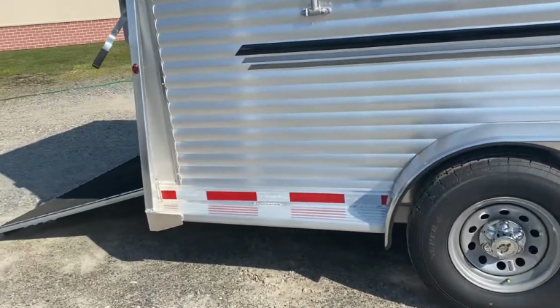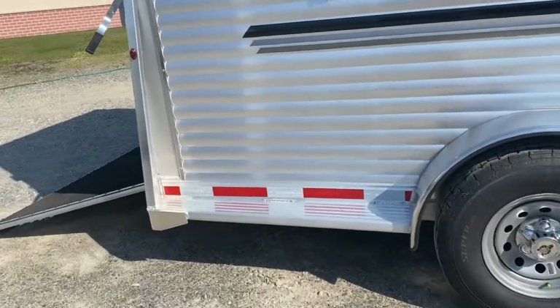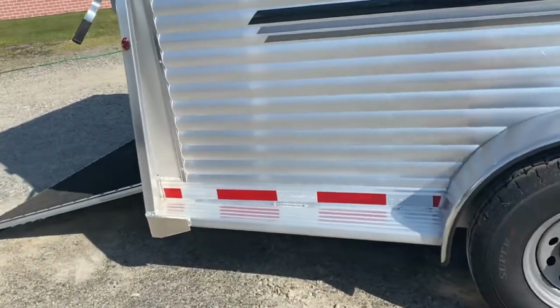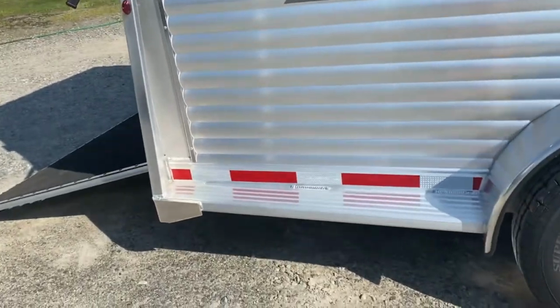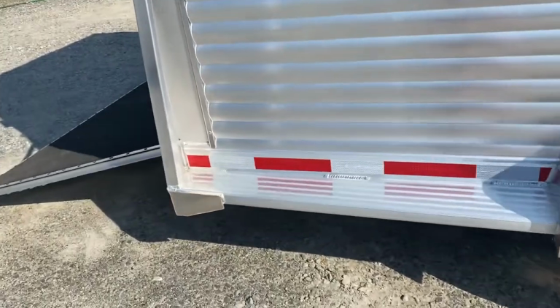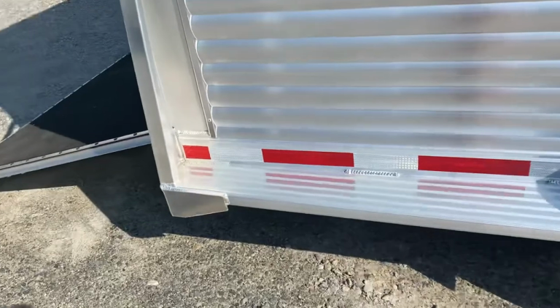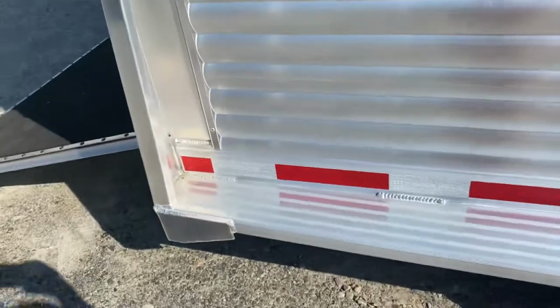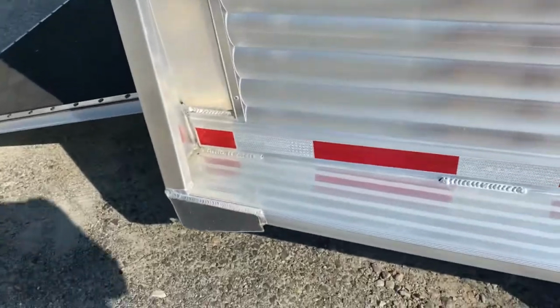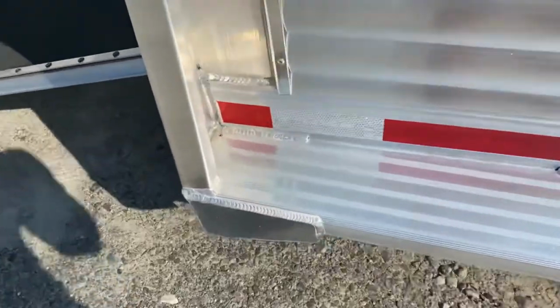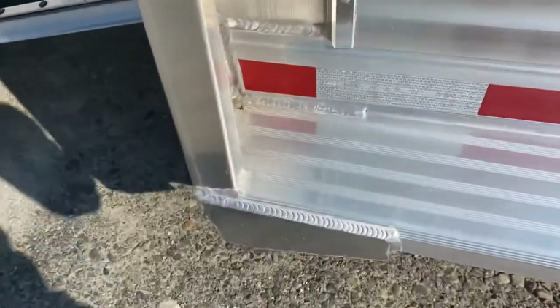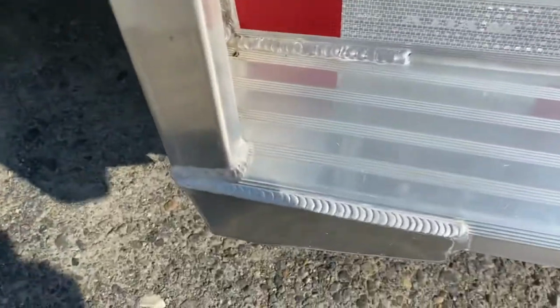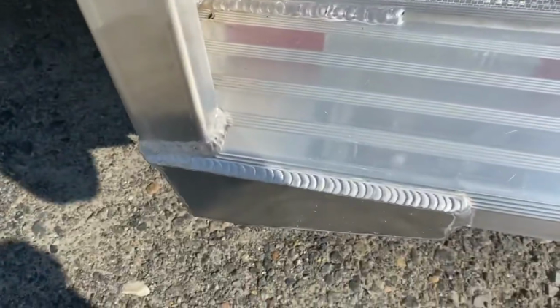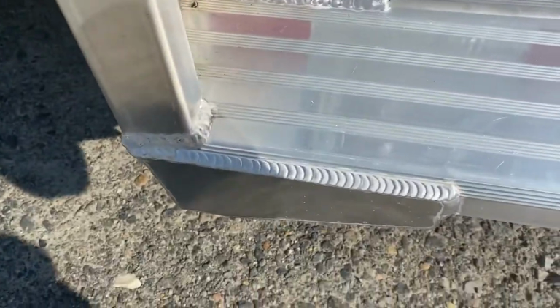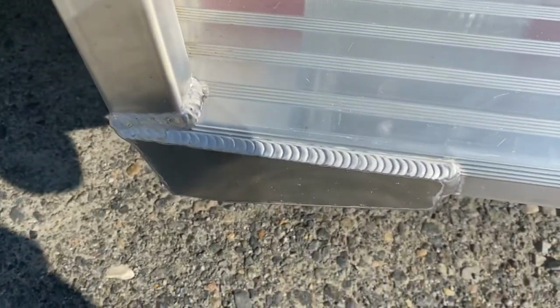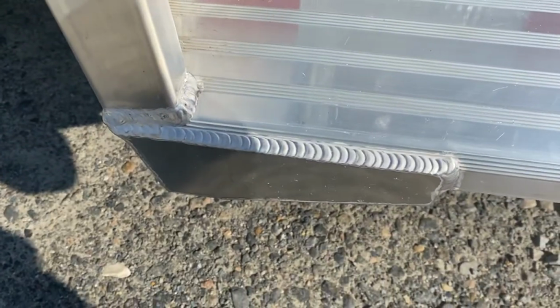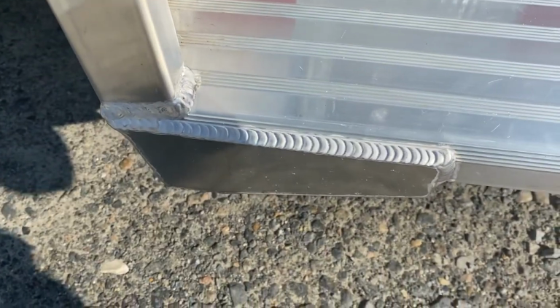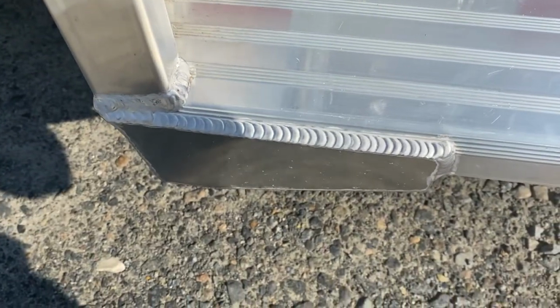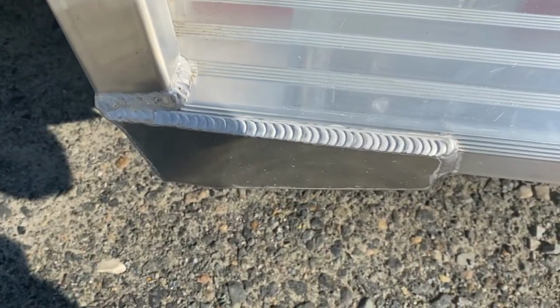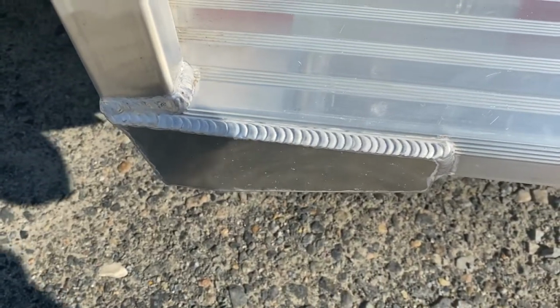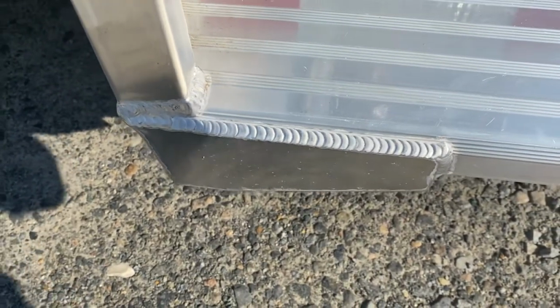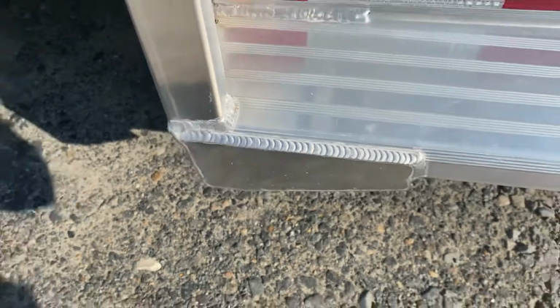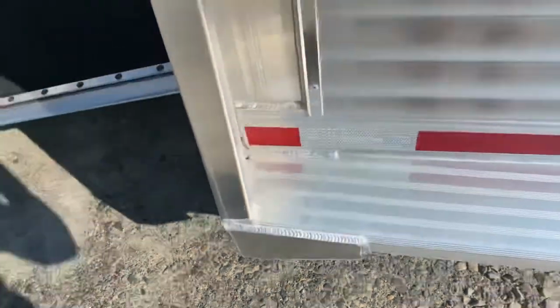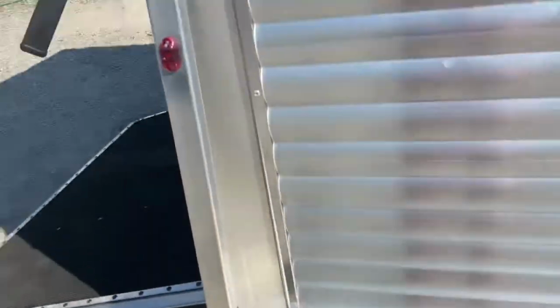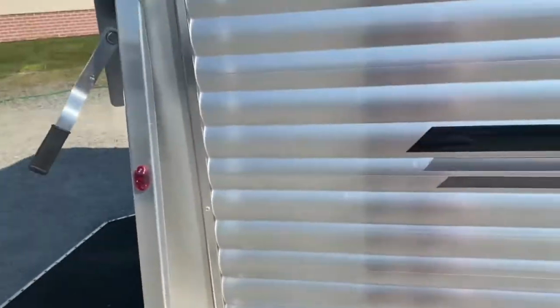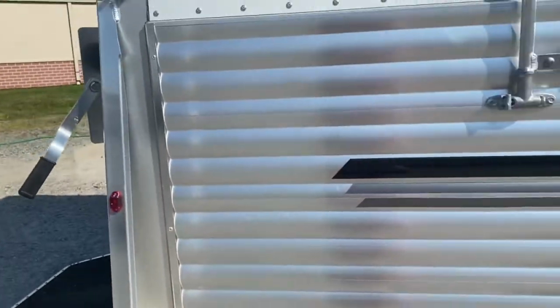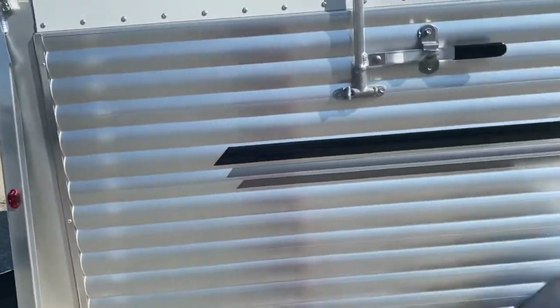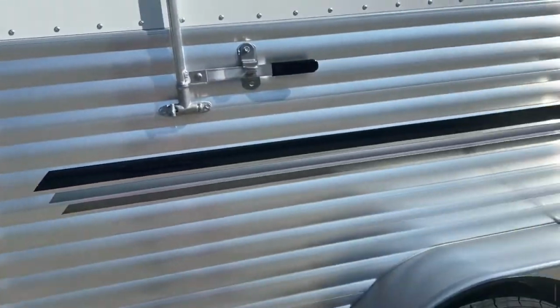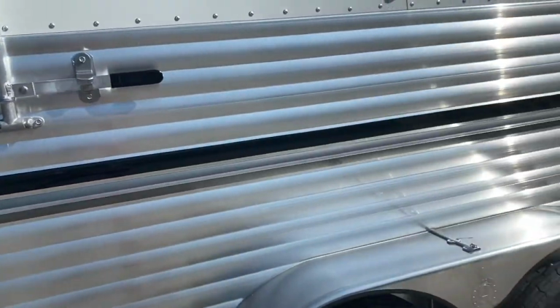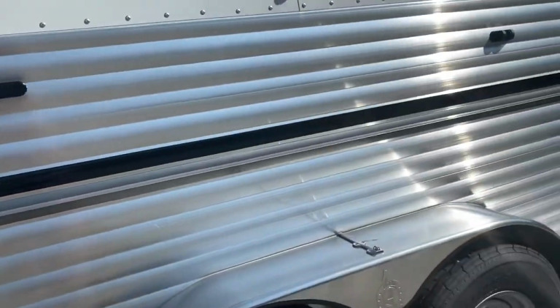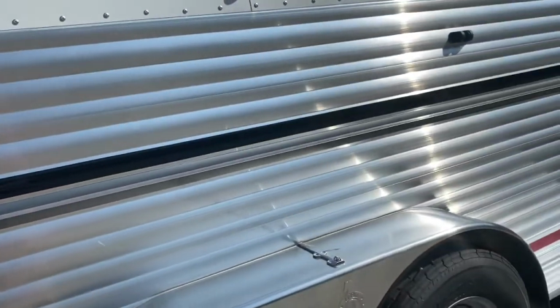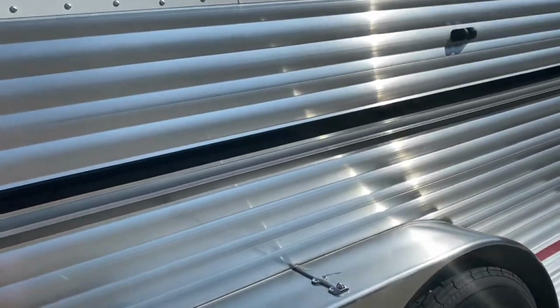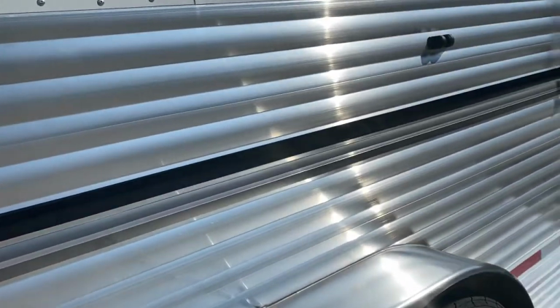The trailer has all LED lights inside and out. There are some of those beautiful Adam trailer welds. The stripes on this trailer are black and charcoal gray.